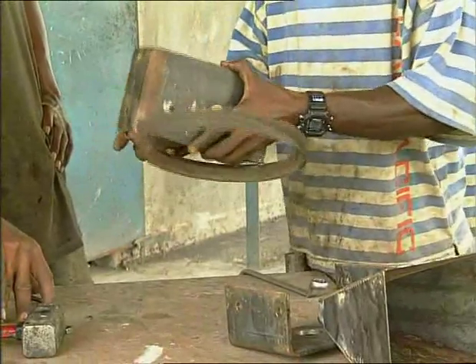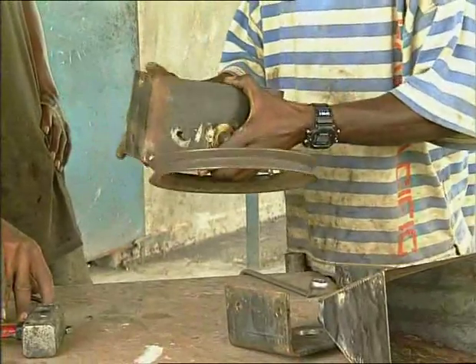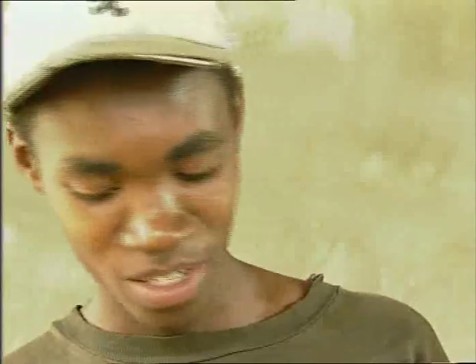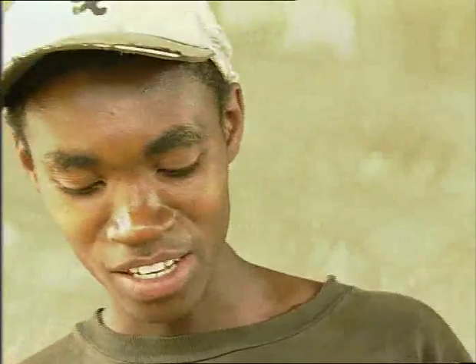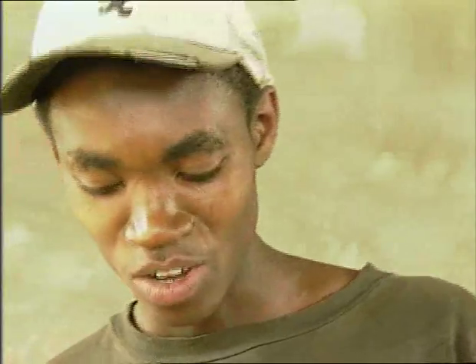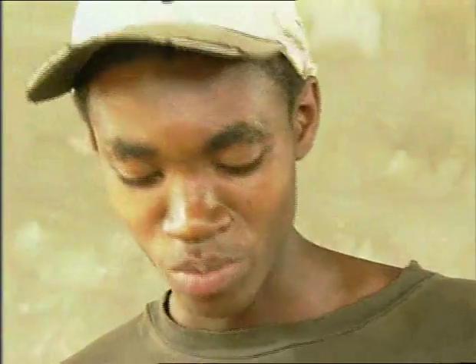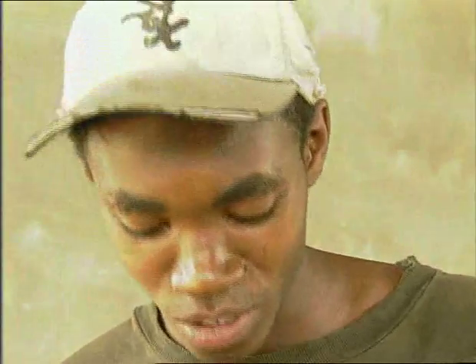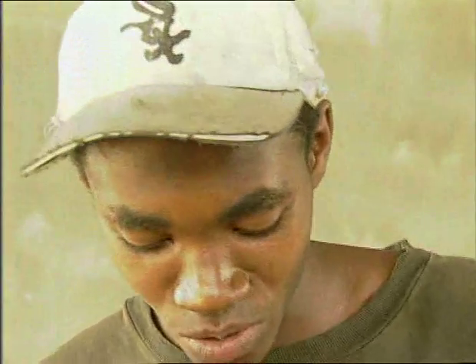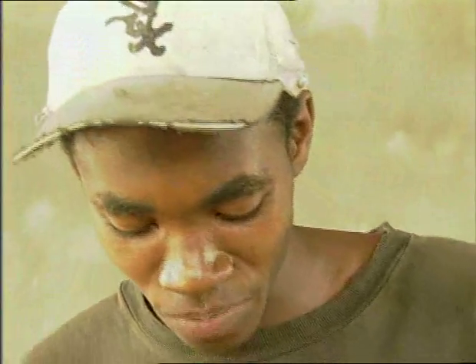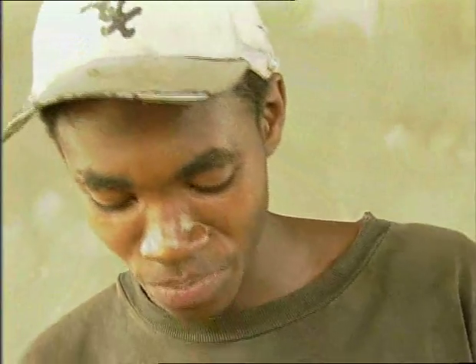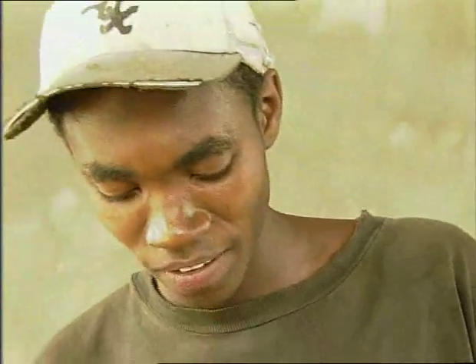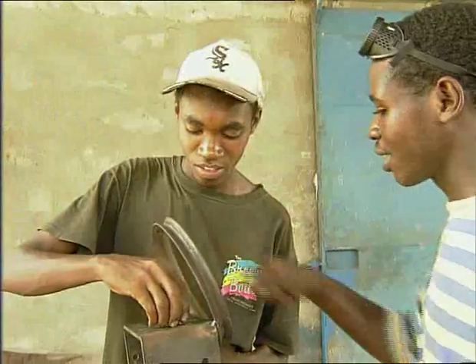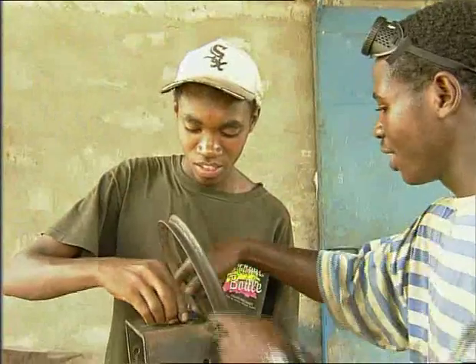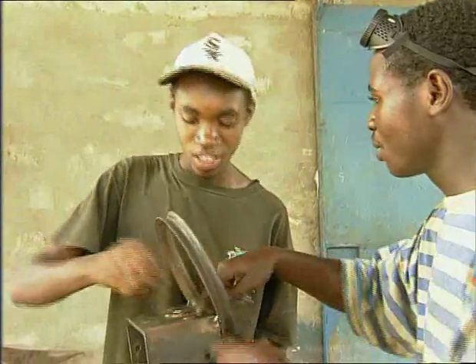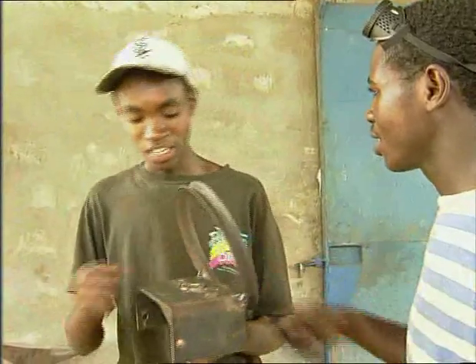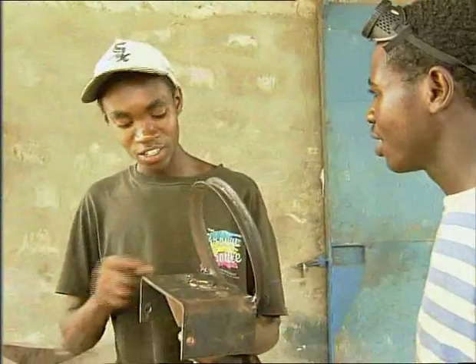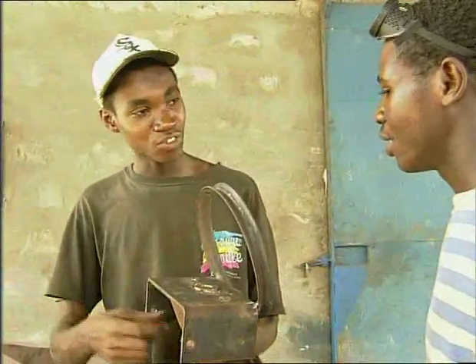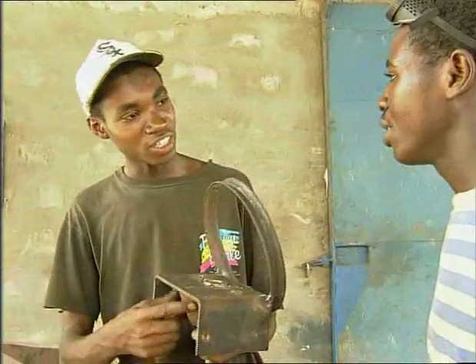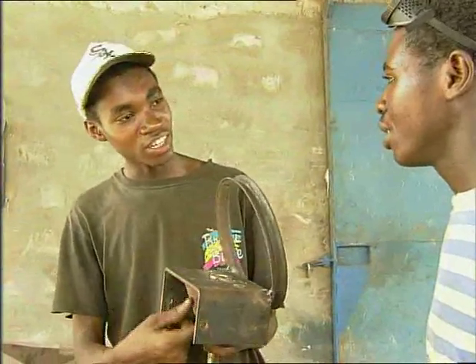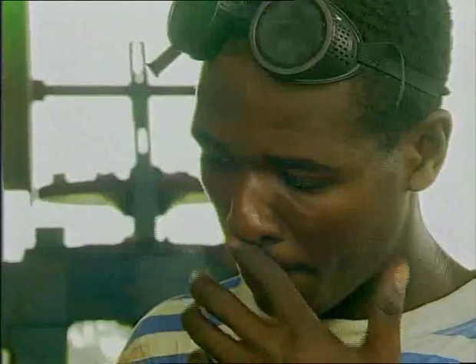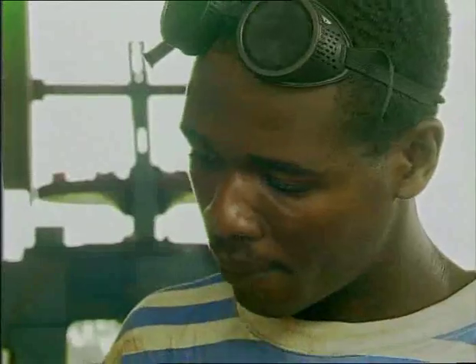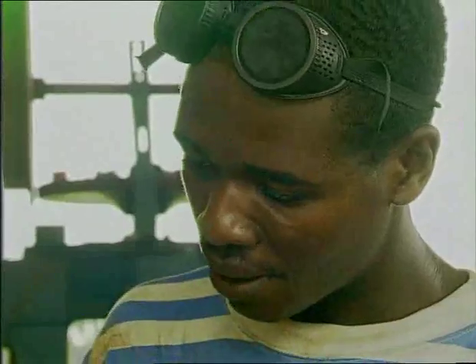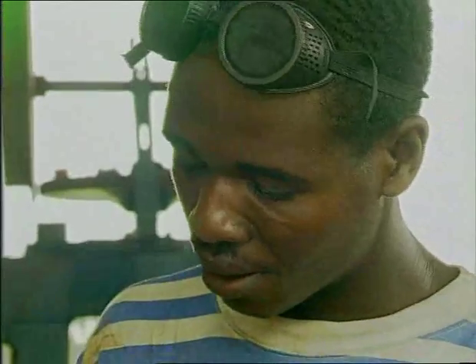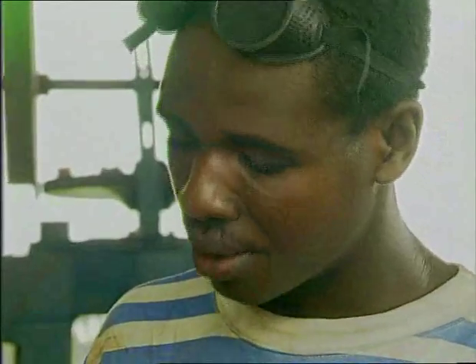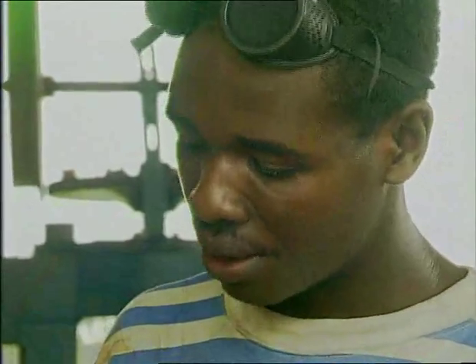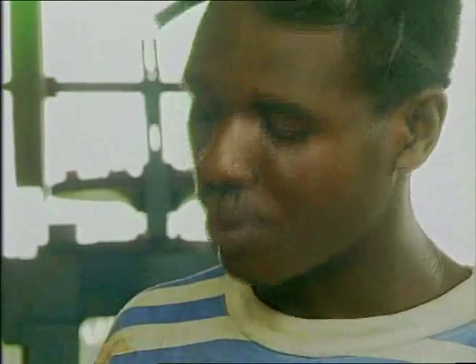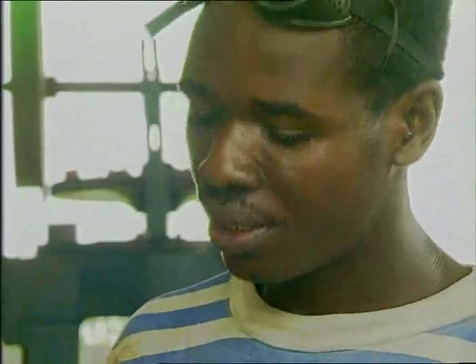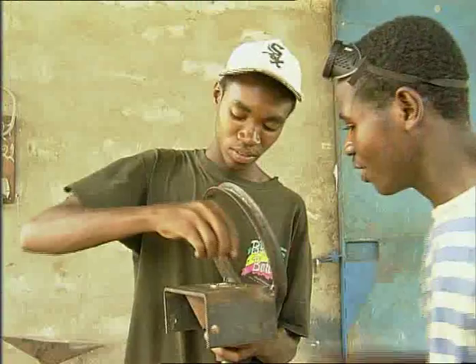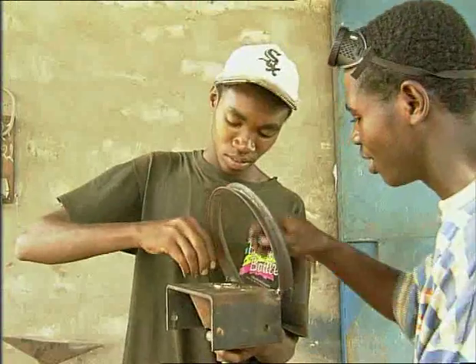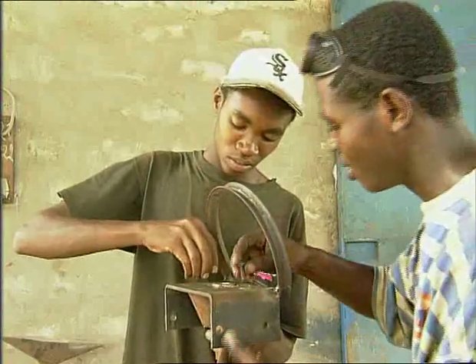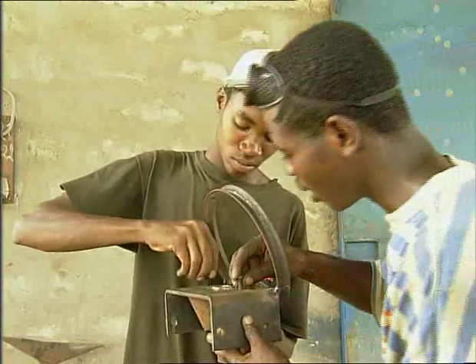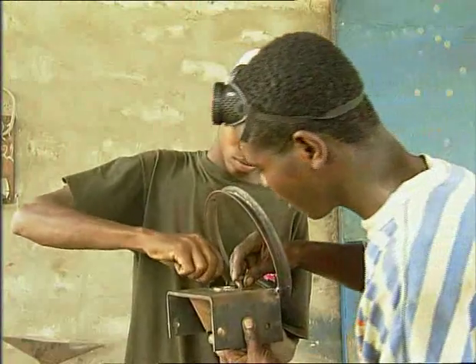They have understood that, when there is trust, one can learn by working with professionals and by asking their advice. One tool being demonstrated here is known as a knife.